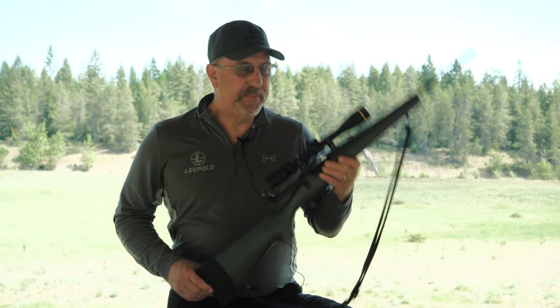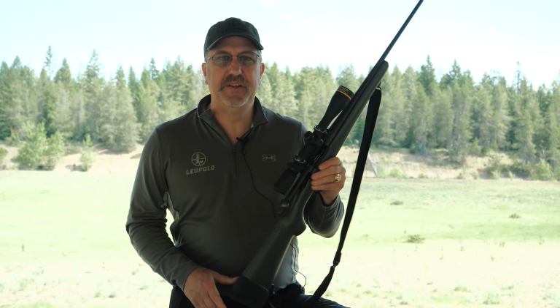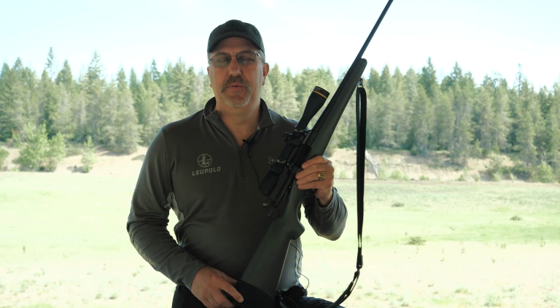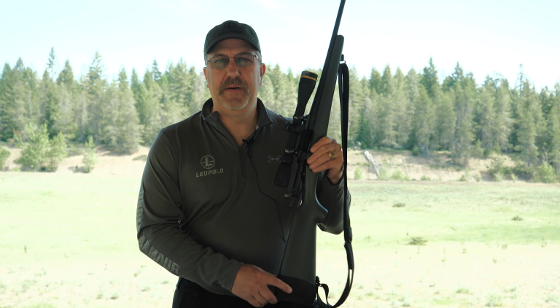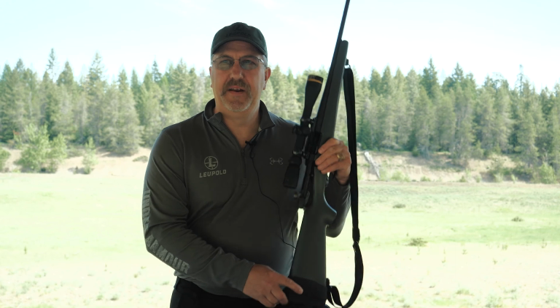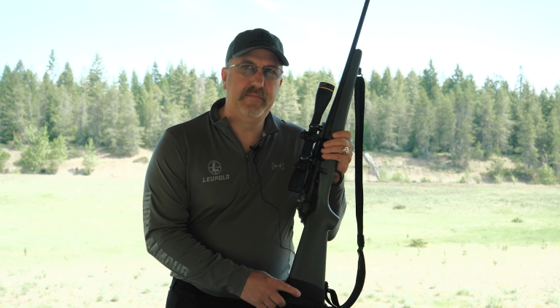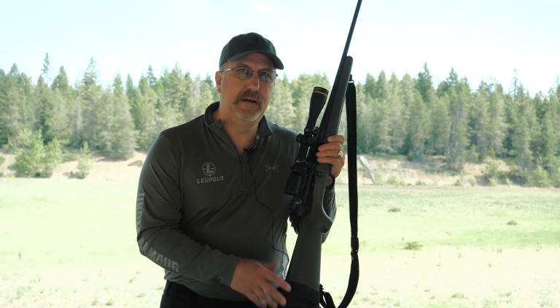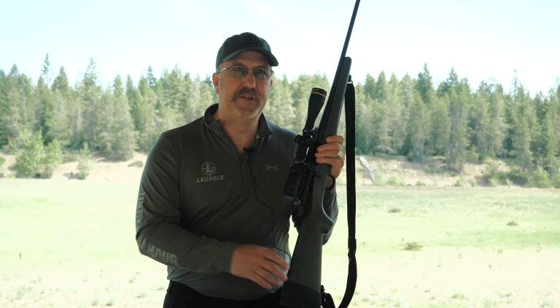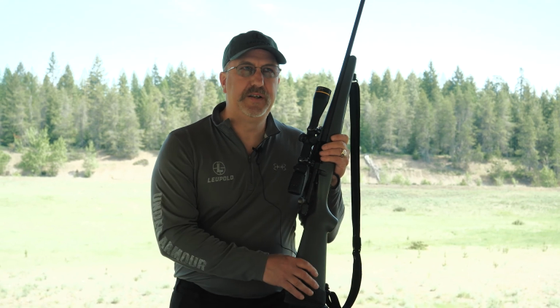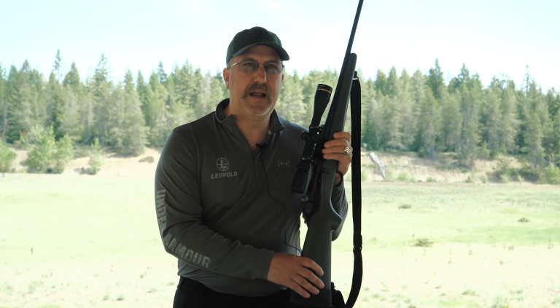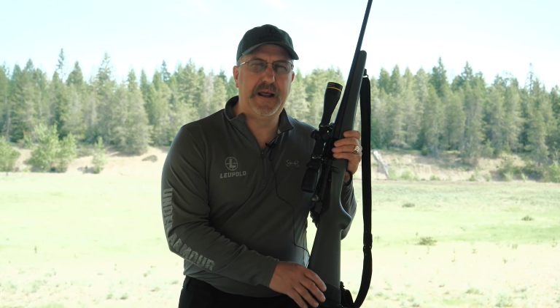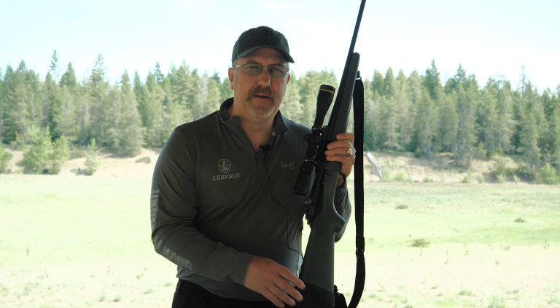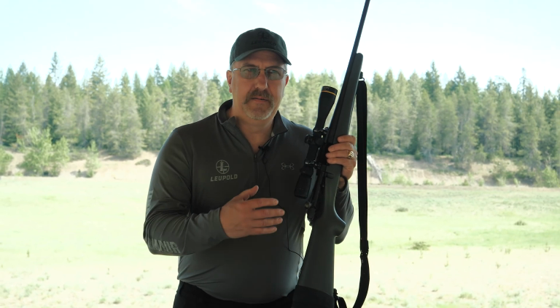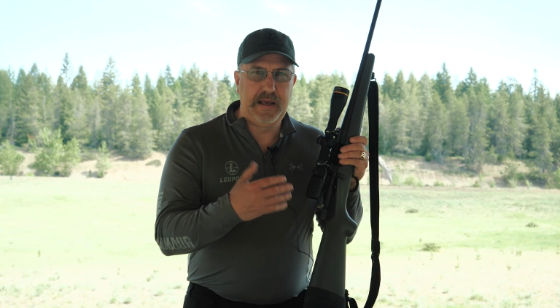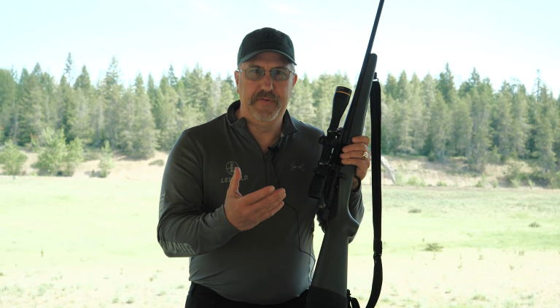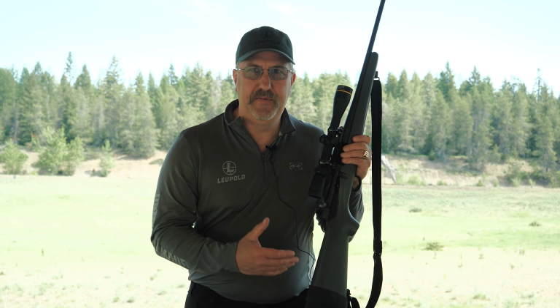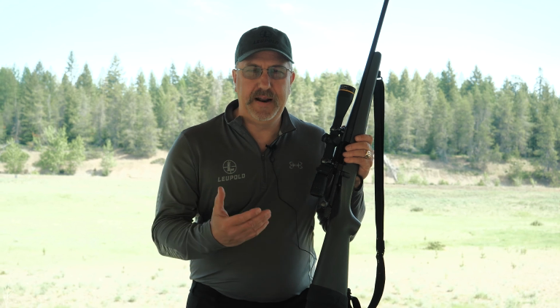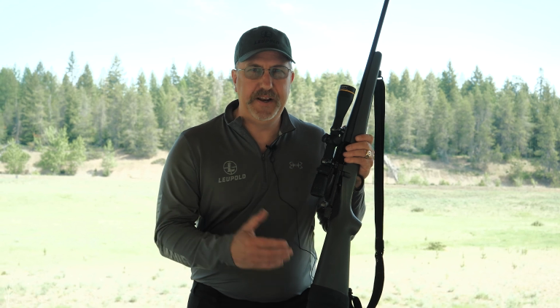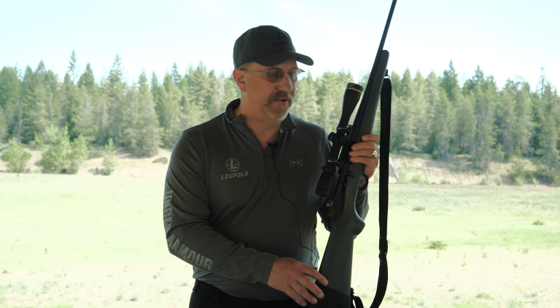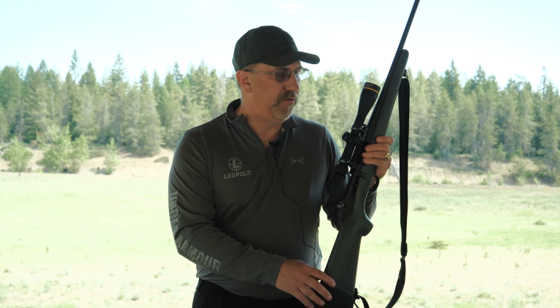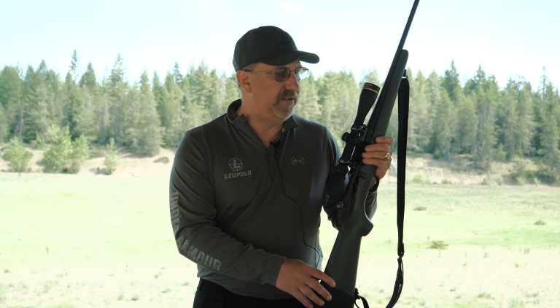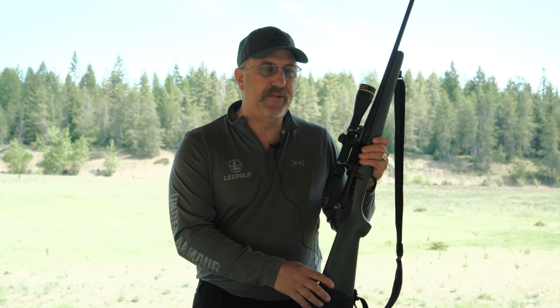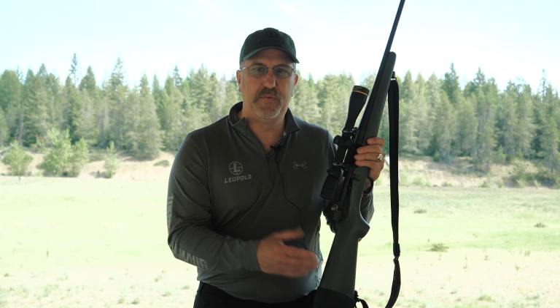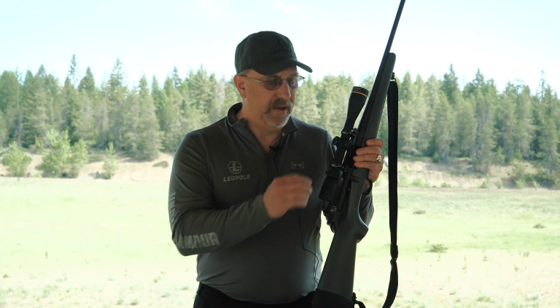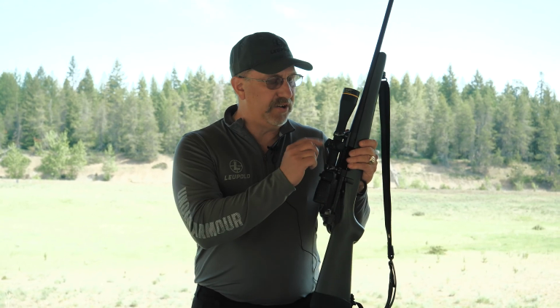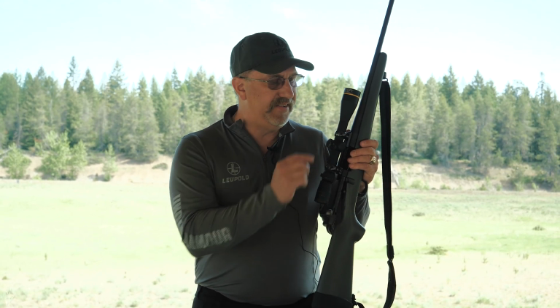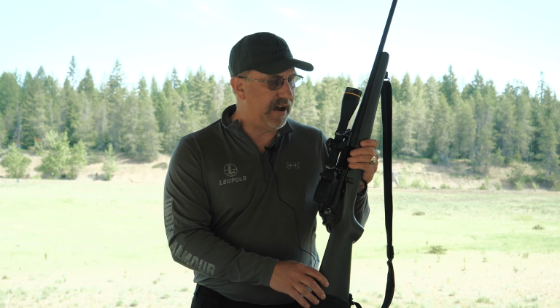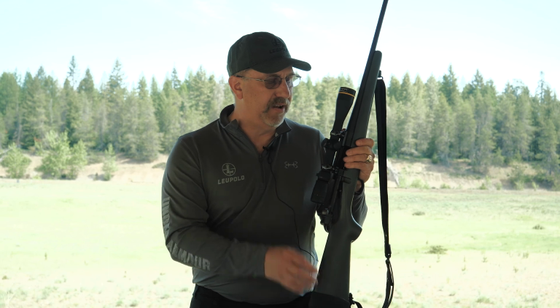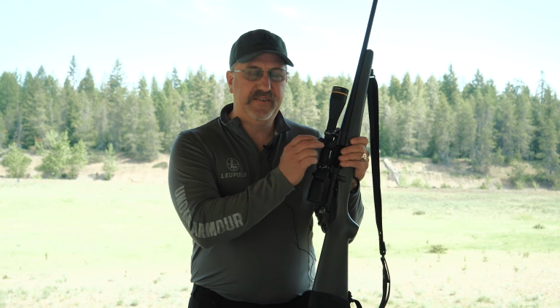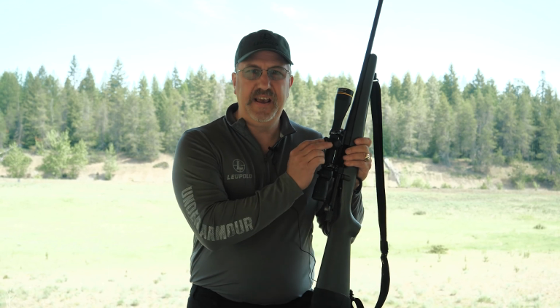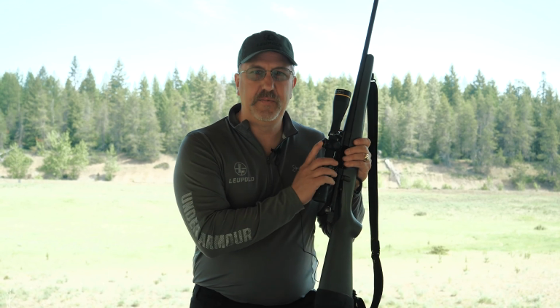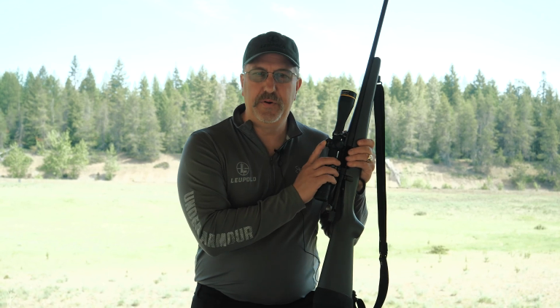Something else that Leupold came out with — and unfortunately it seems like a lot of people haven't heard of it — we've had it out for 10 years, and we've increased the accuracy in which we're actually lazing these dials: it's the CDS system with Leupold.